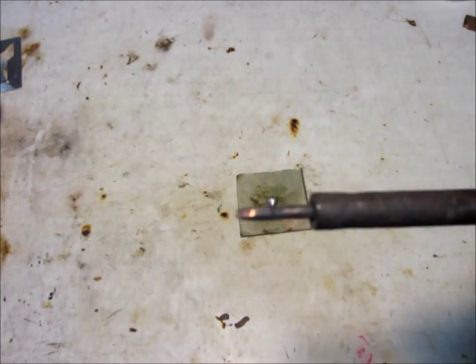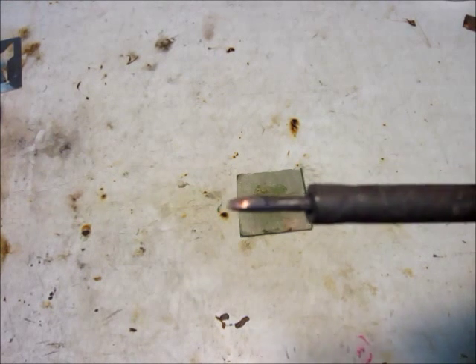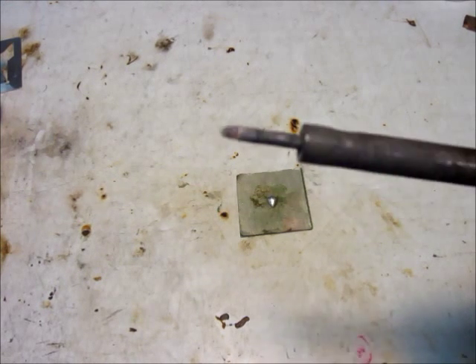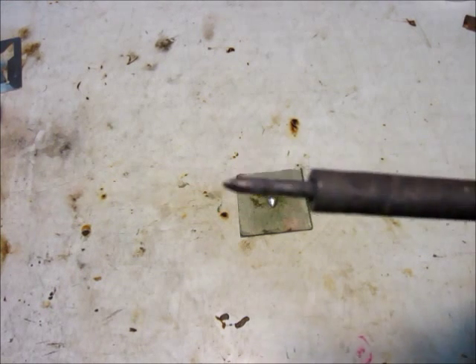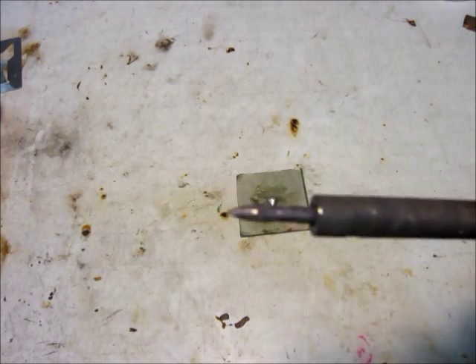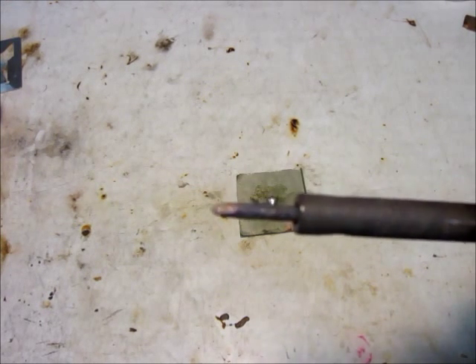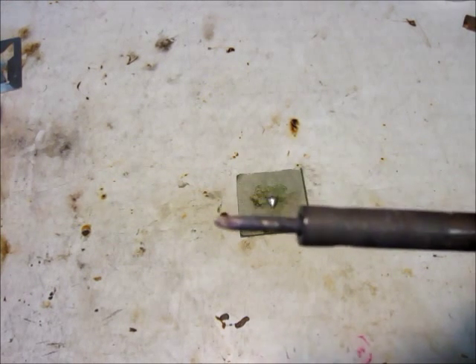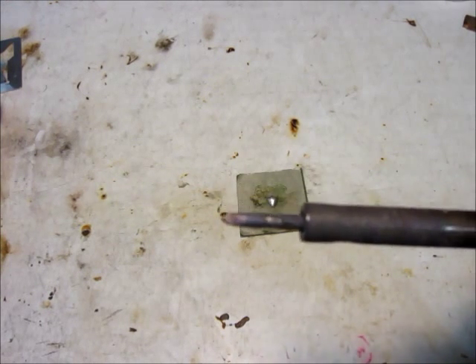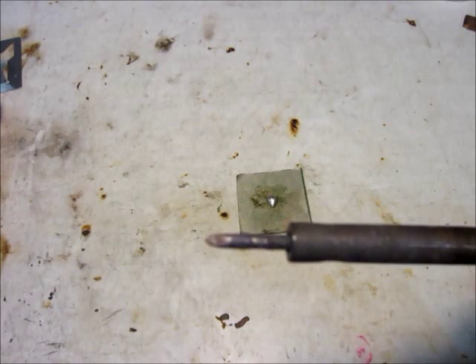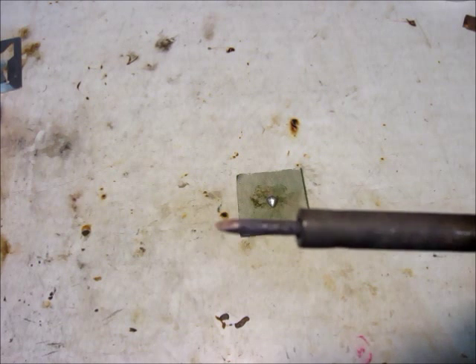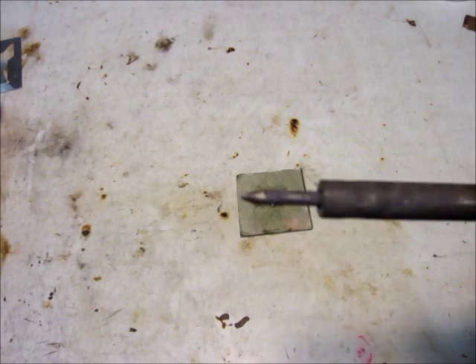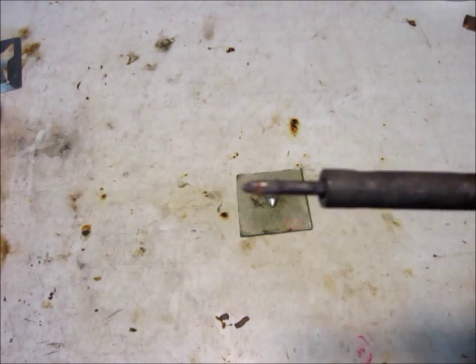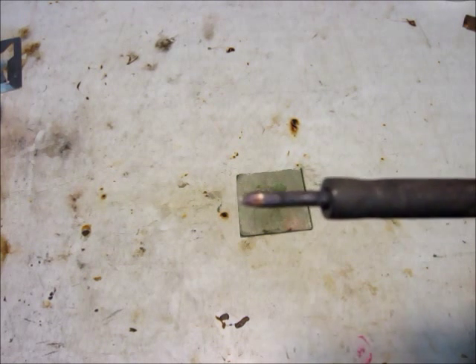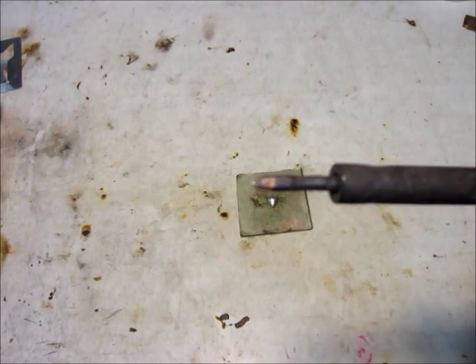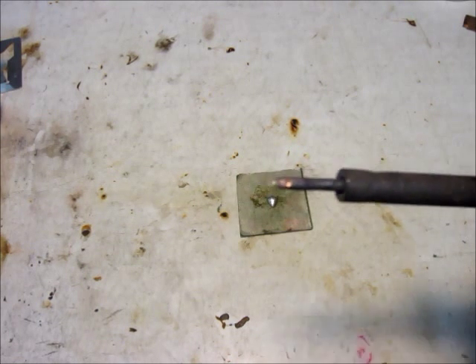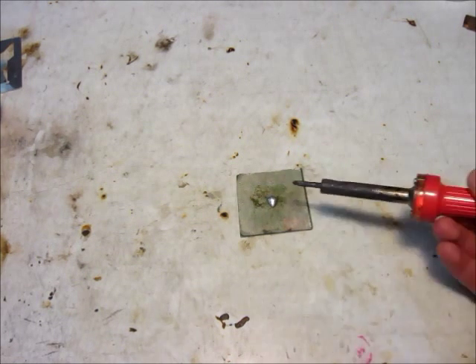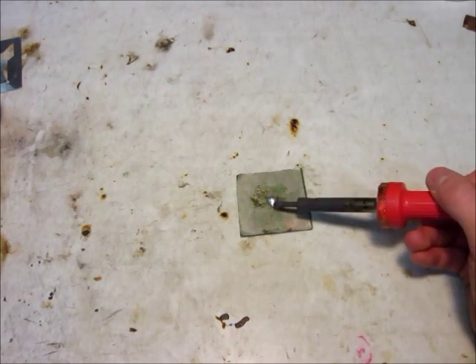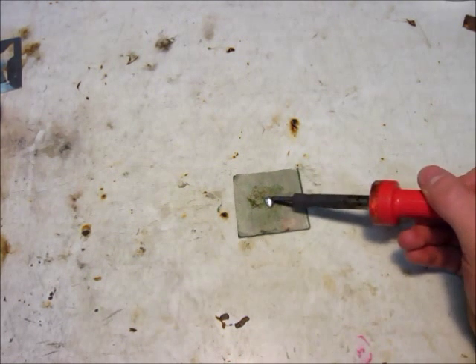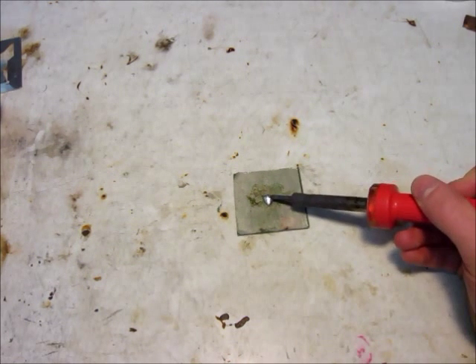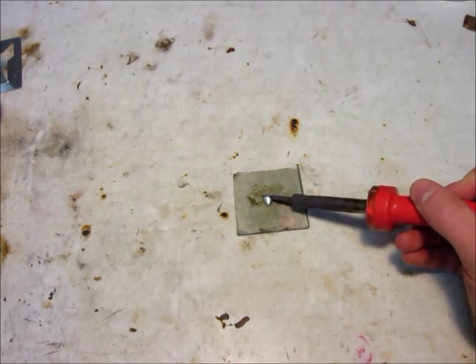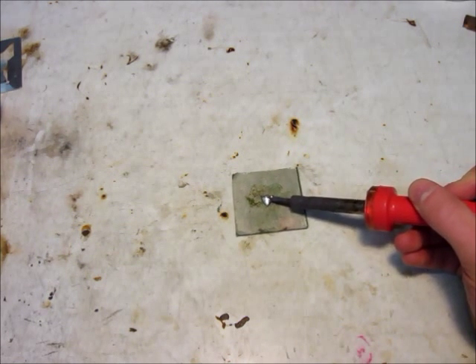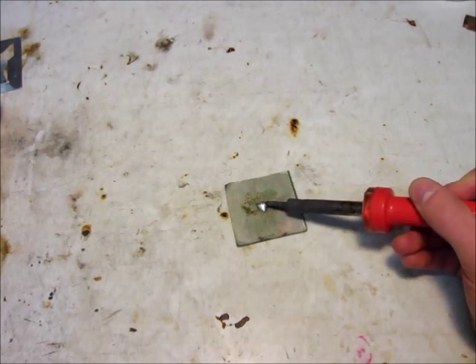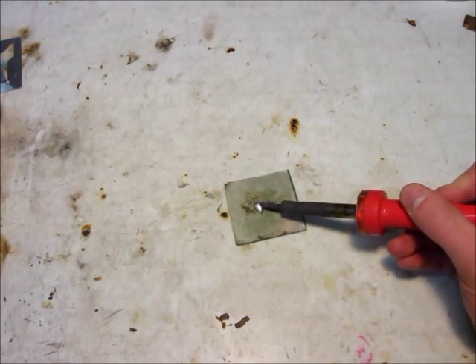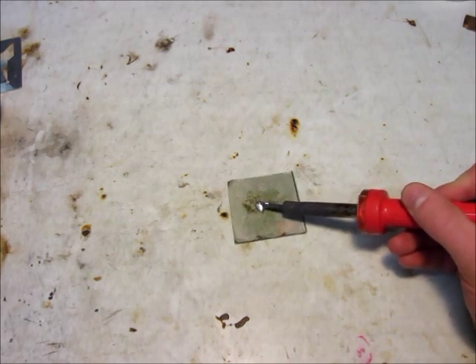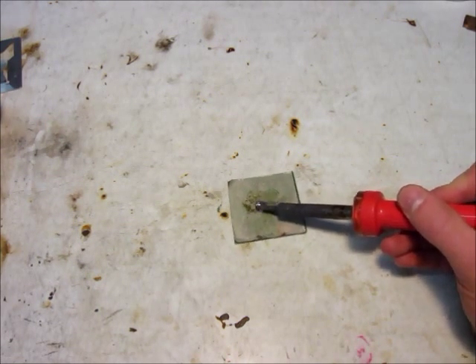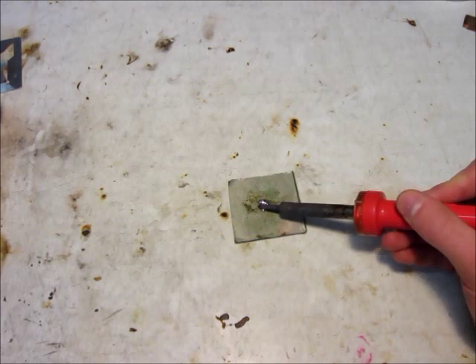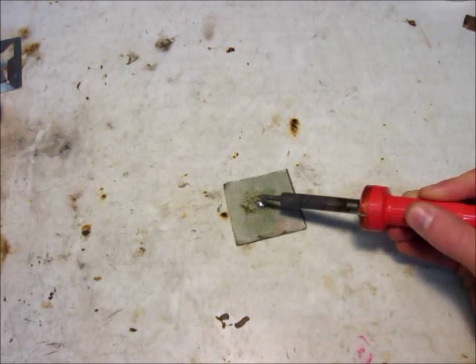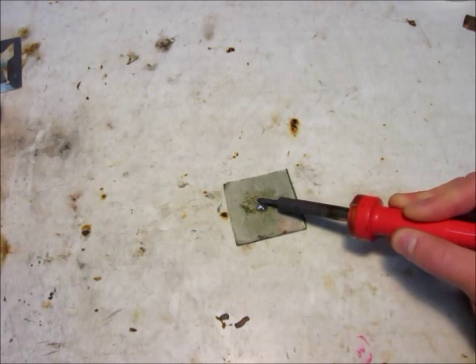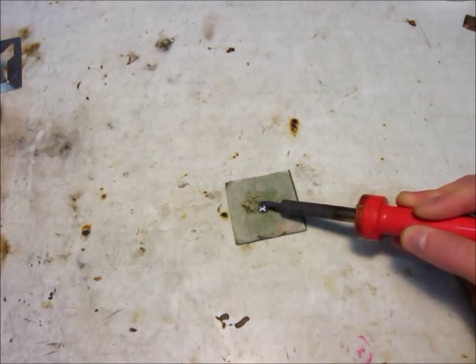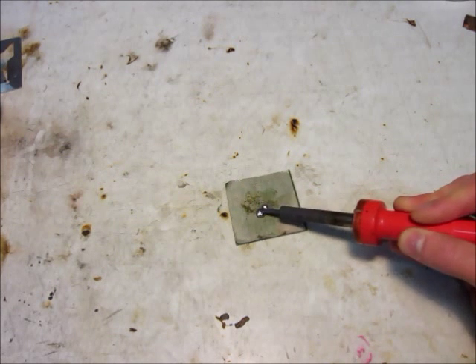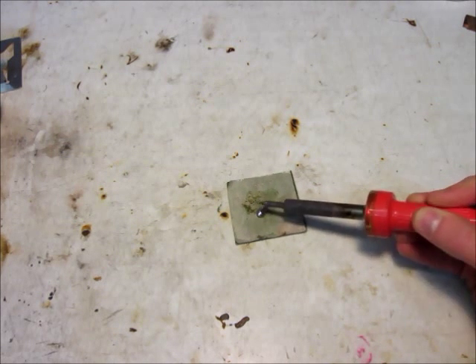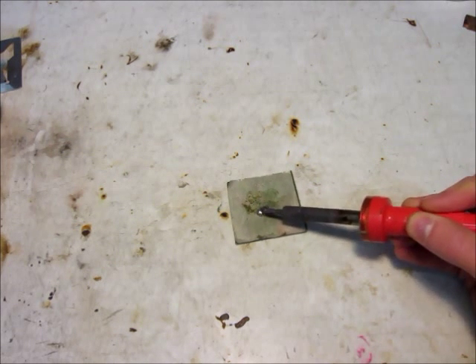We all hate it when our tips get so corroded that you can barely even use your iron, because it just doesn't melt the solder fast enough and the solder doesn't stick to the iron.